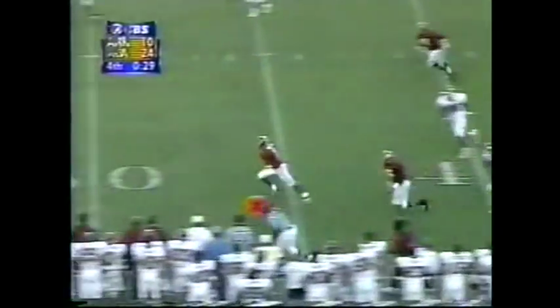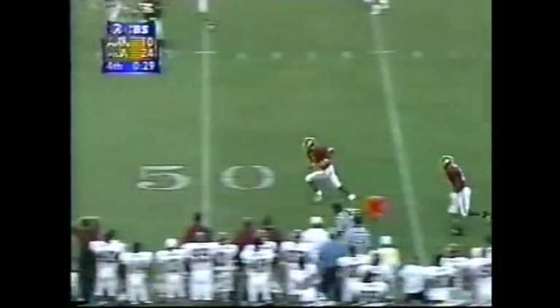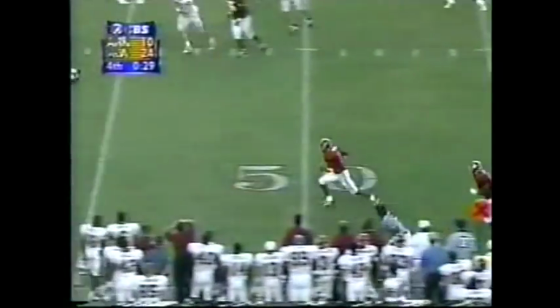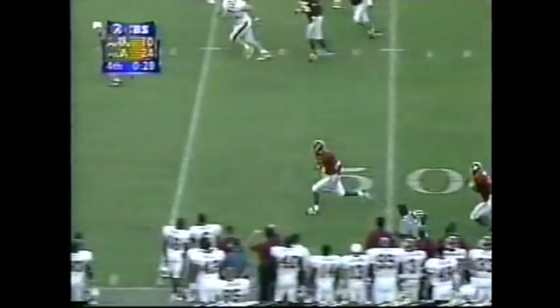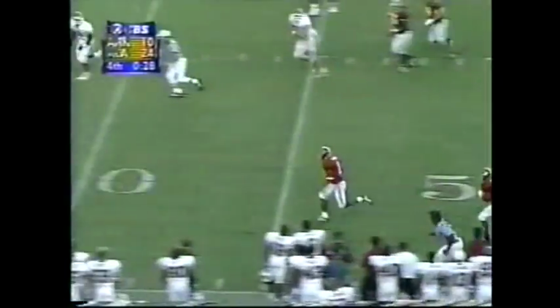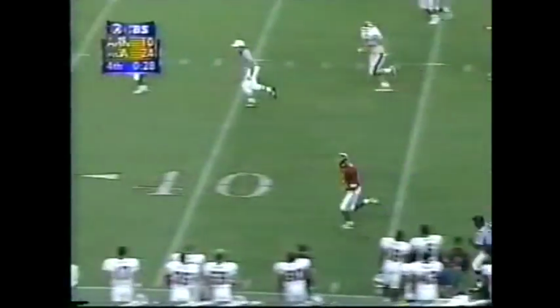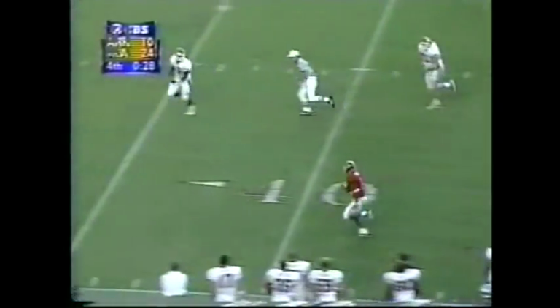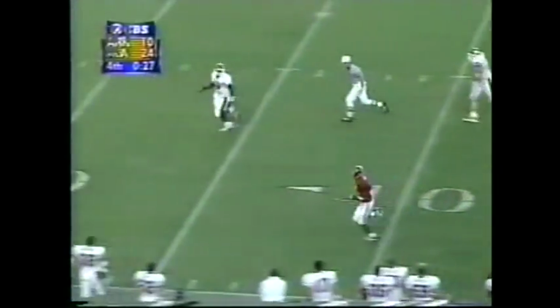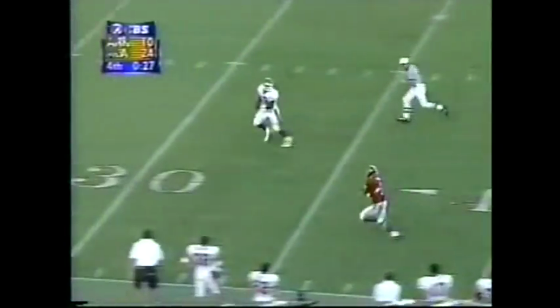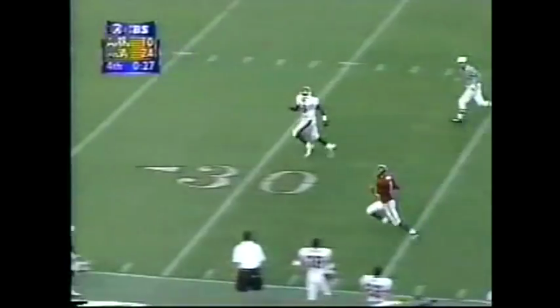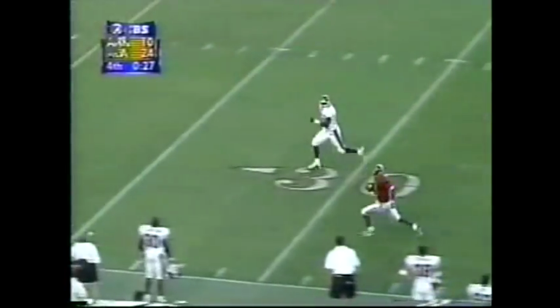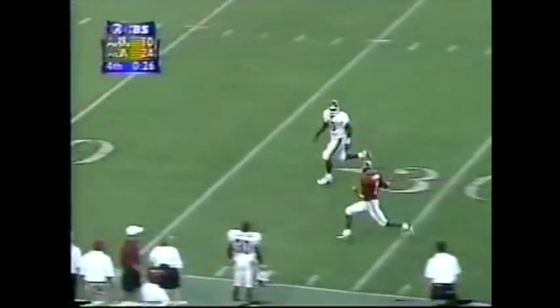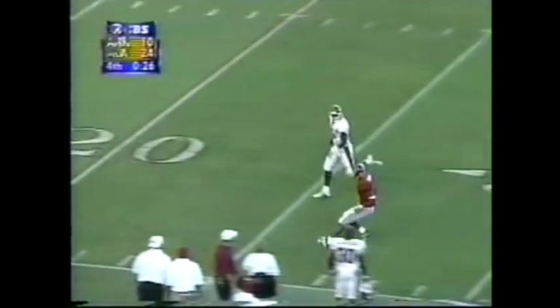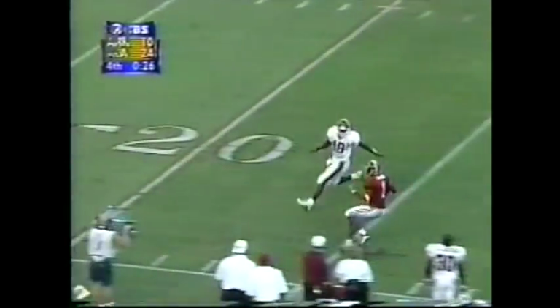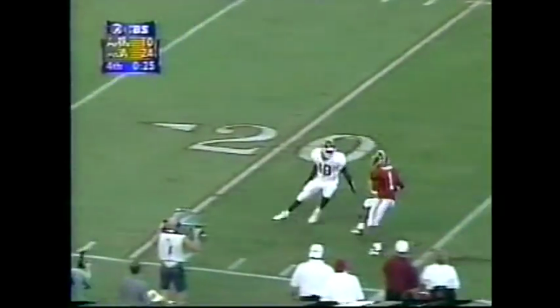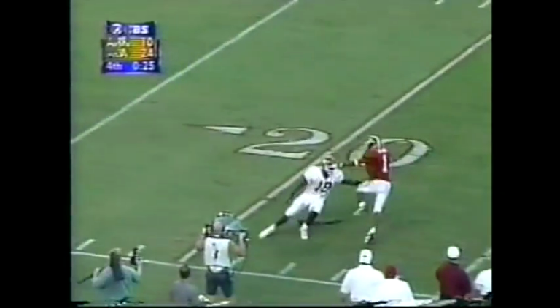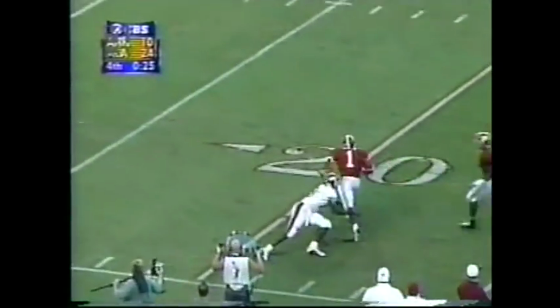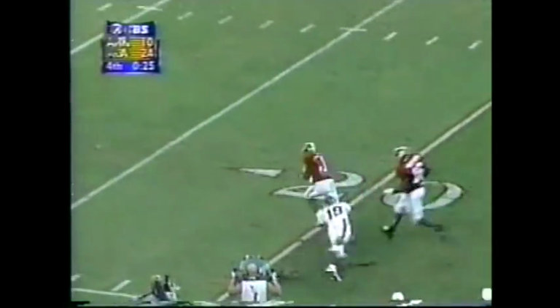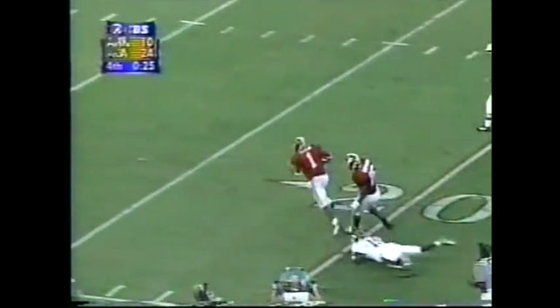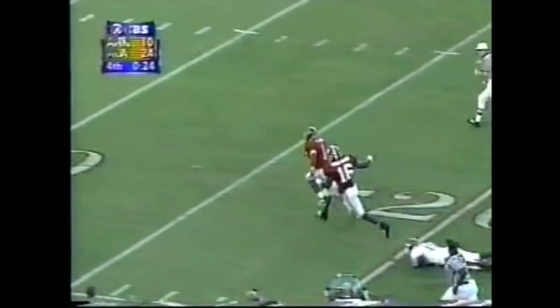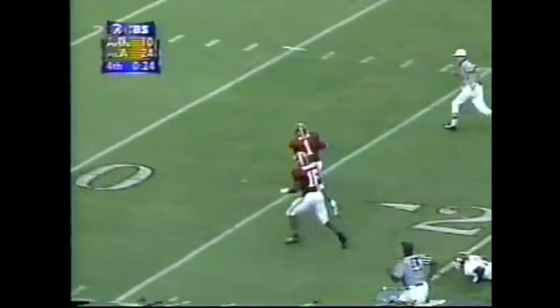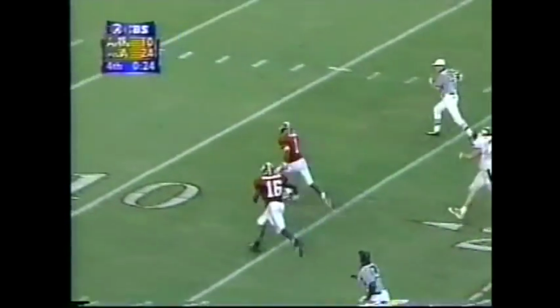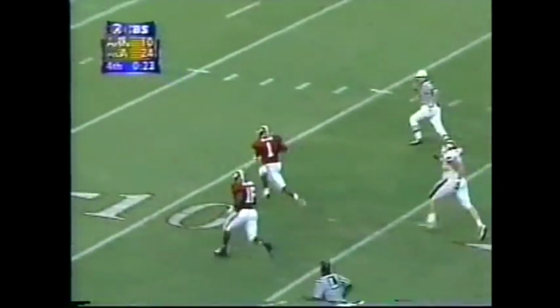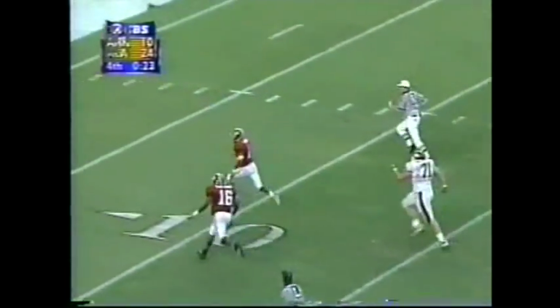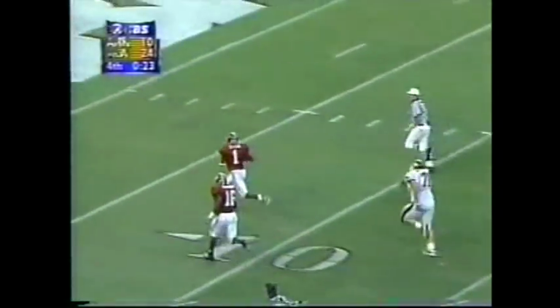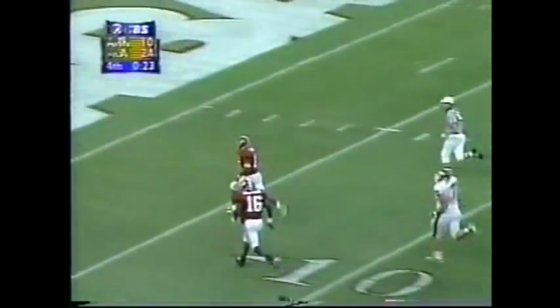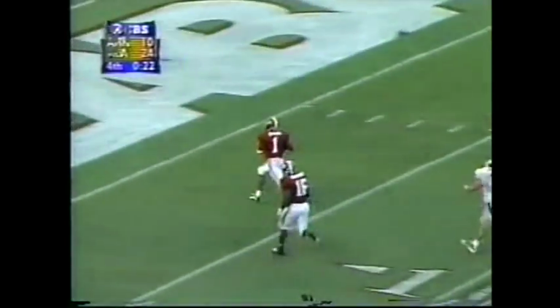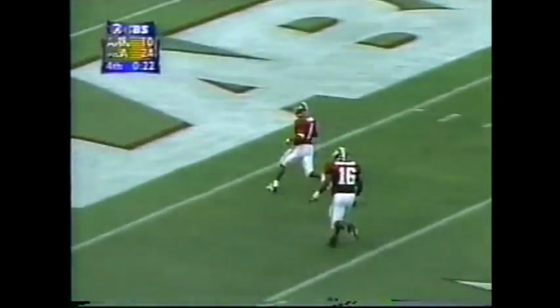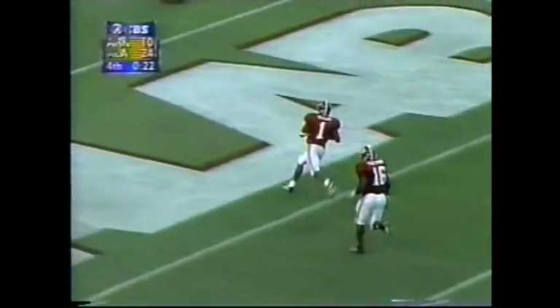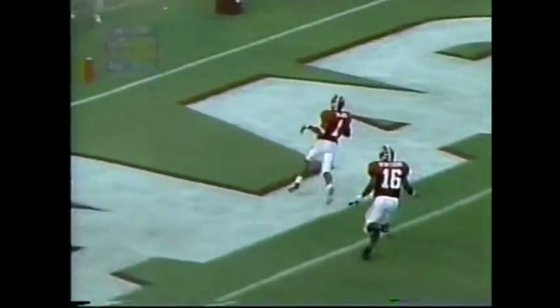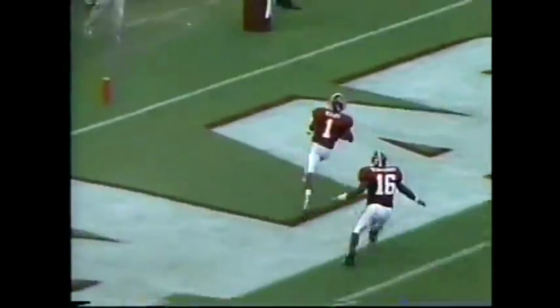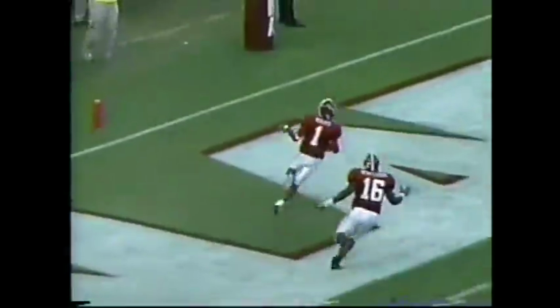Intercepted! Here goes Thurman Ward — Thurman Ward scores!